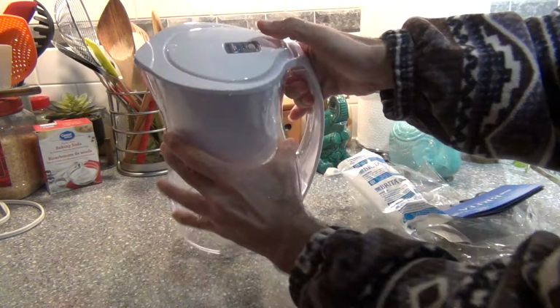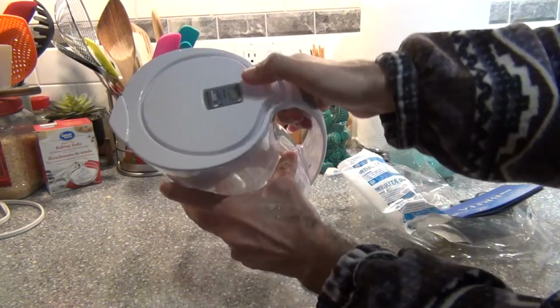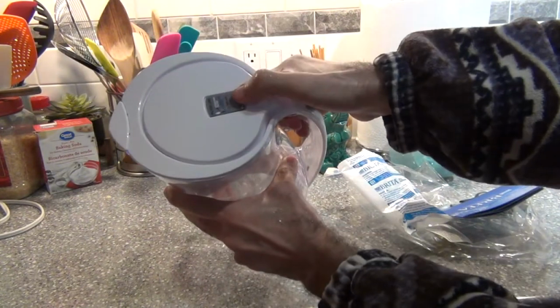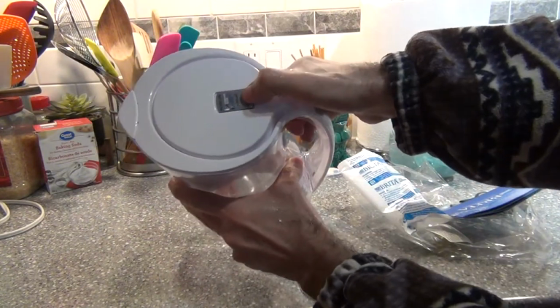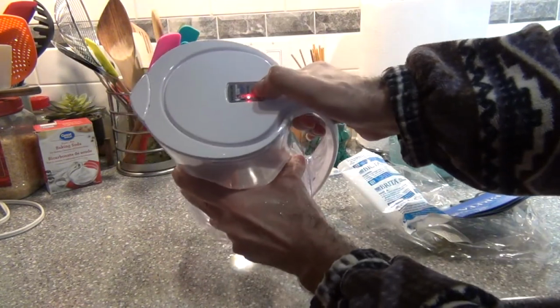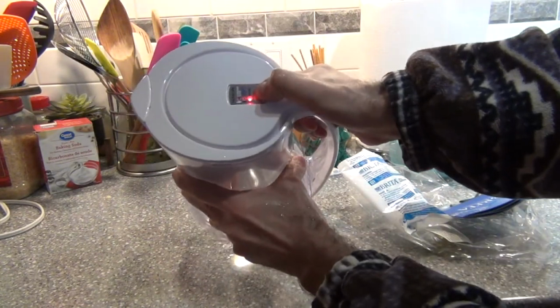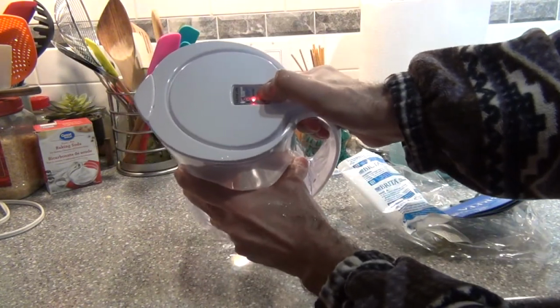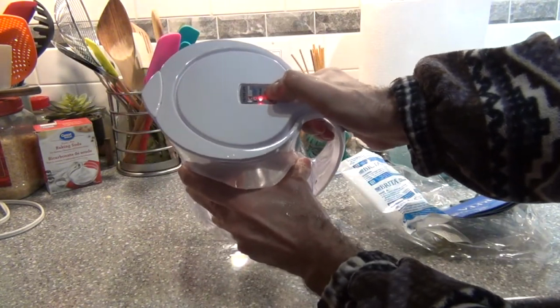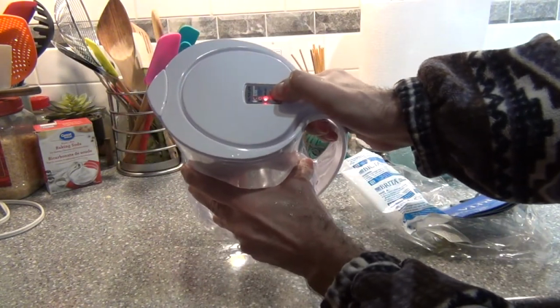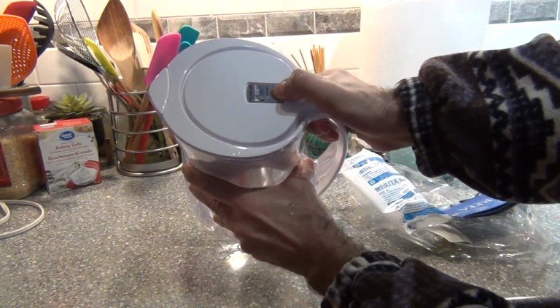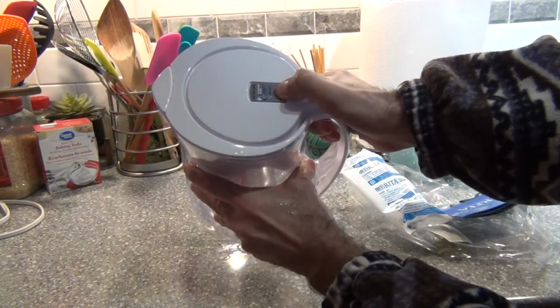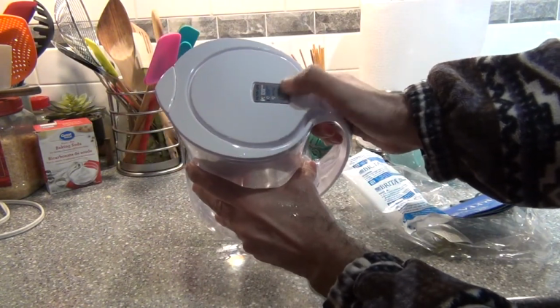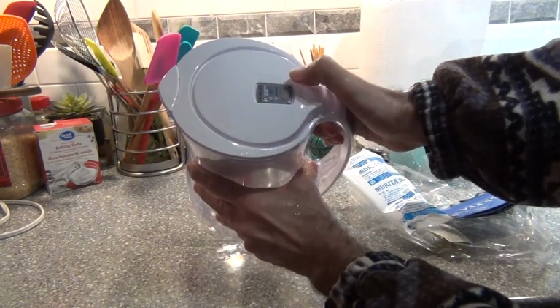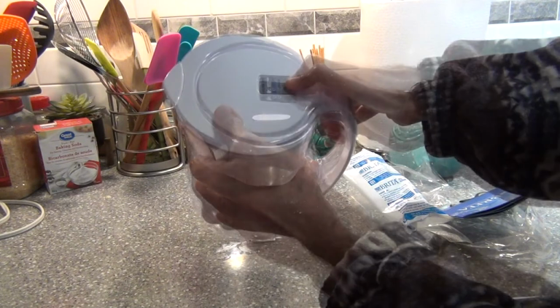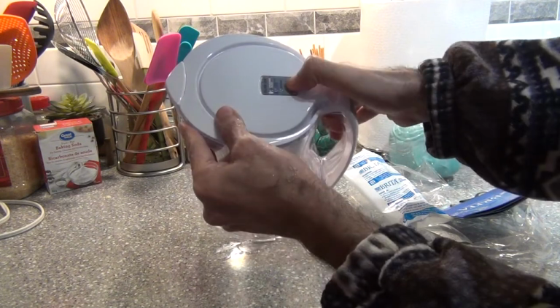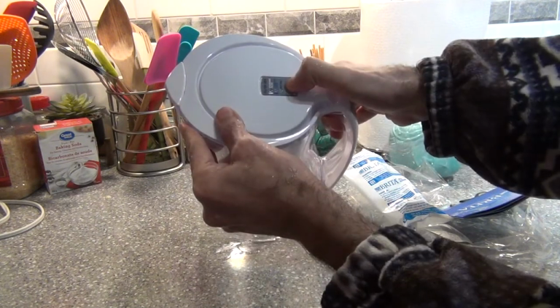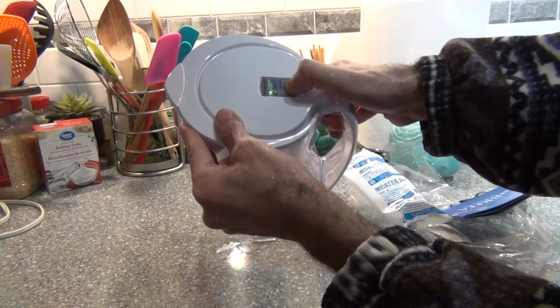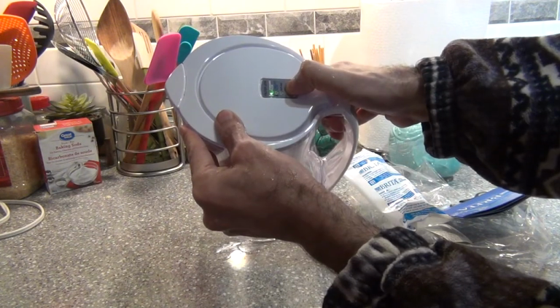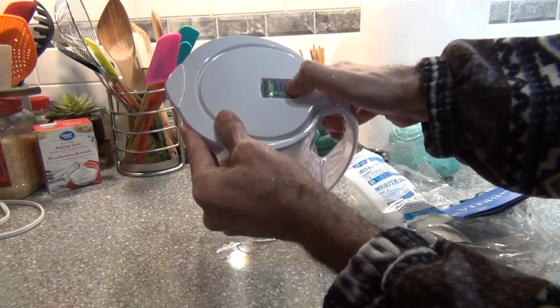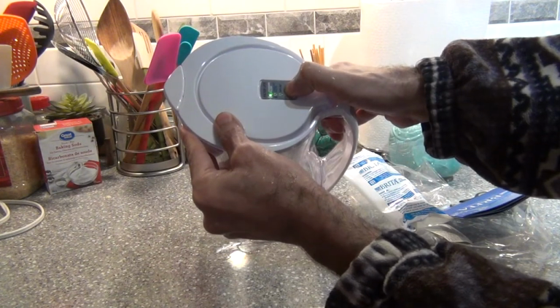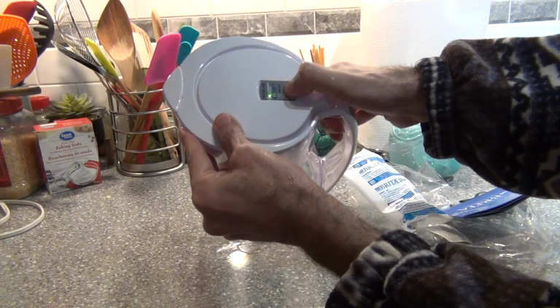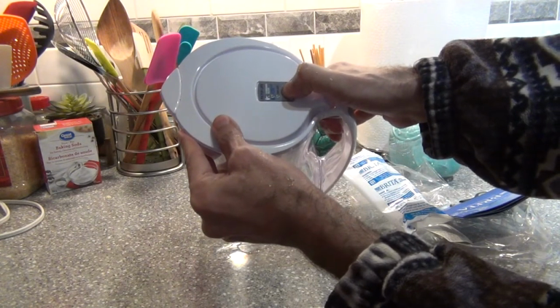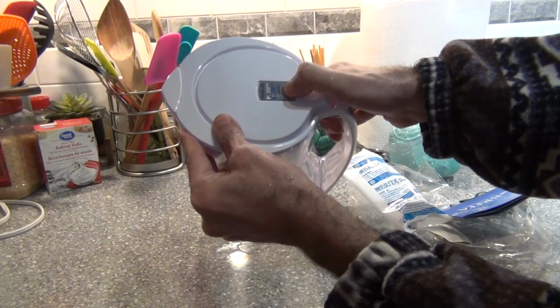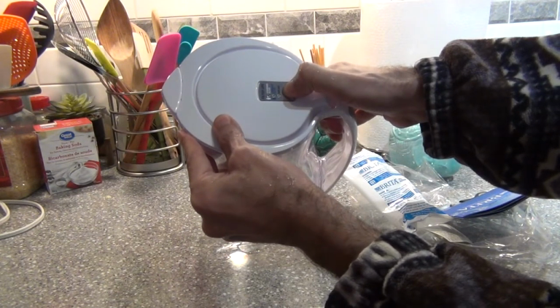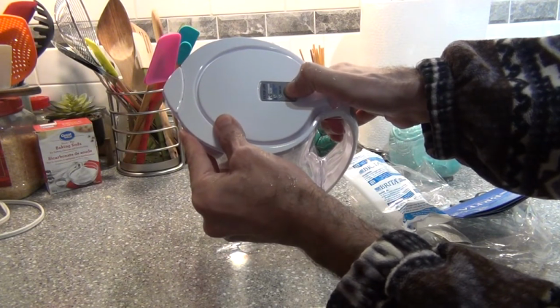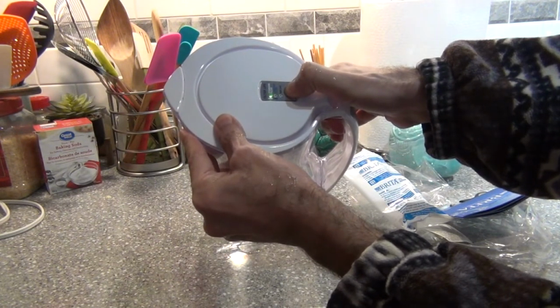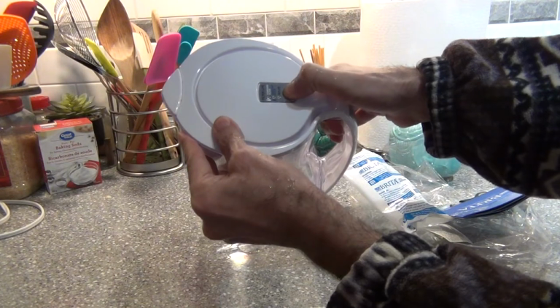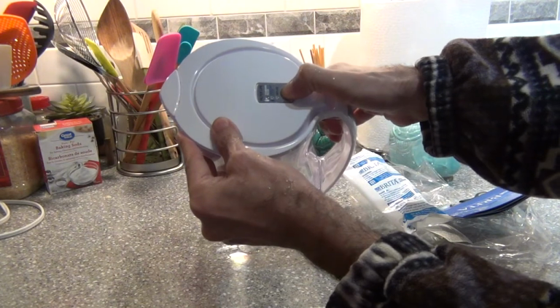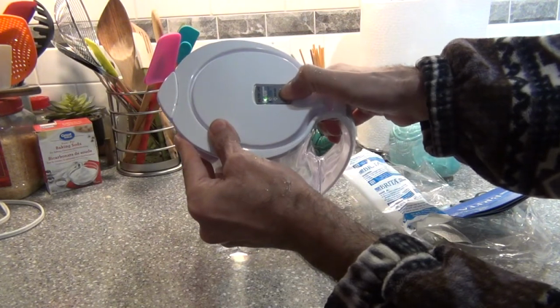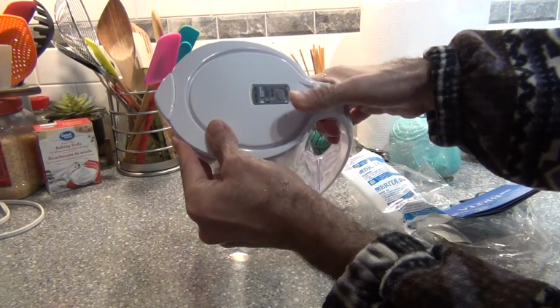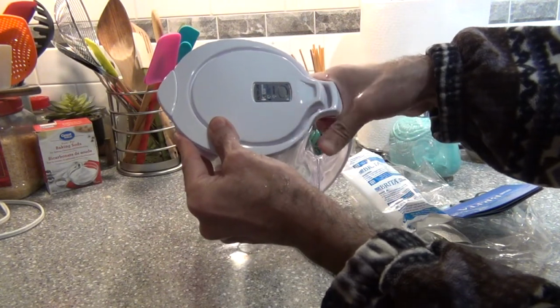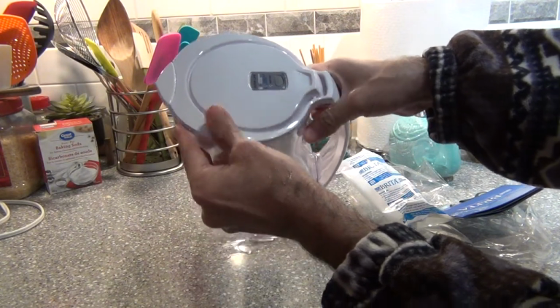Press this button for 2 seconds till the light is flashing. I will do that again so you can see nicely. Remember, you have to change the filter after 2 months.